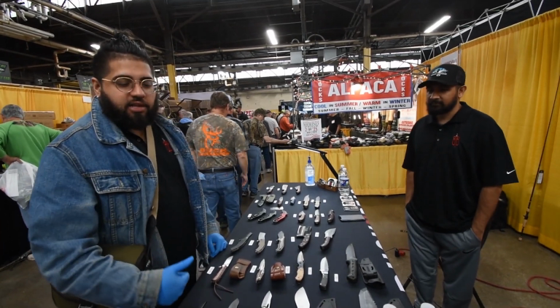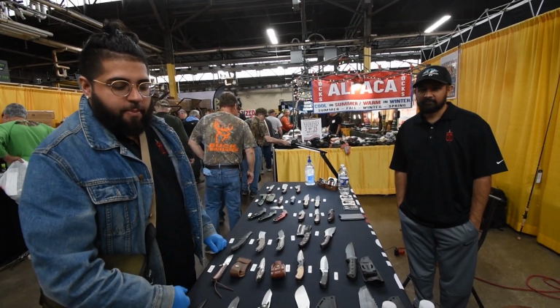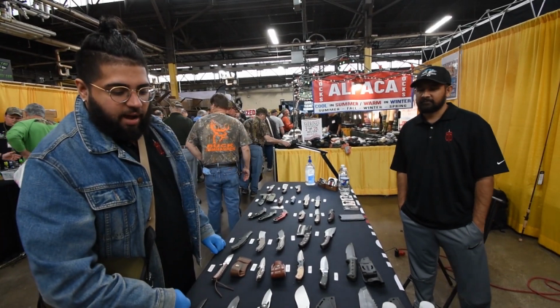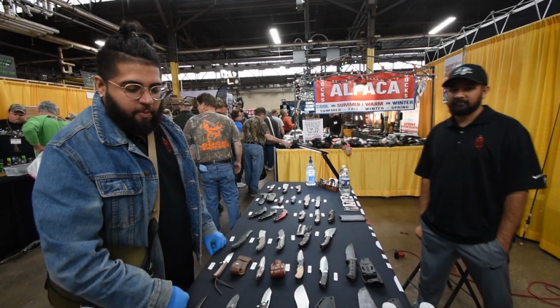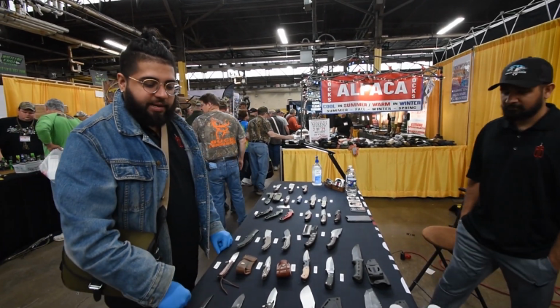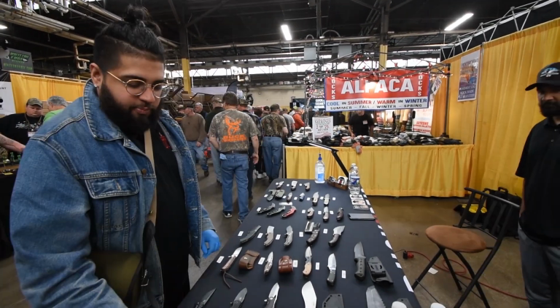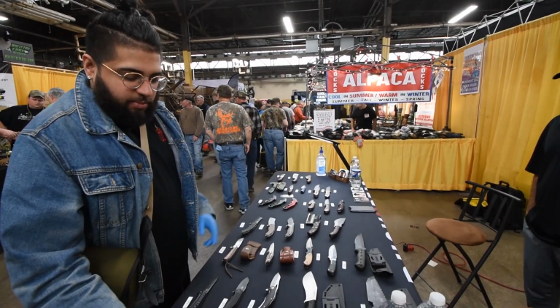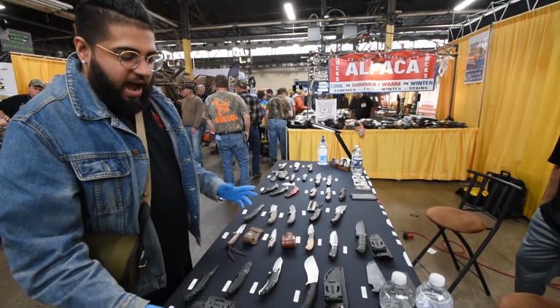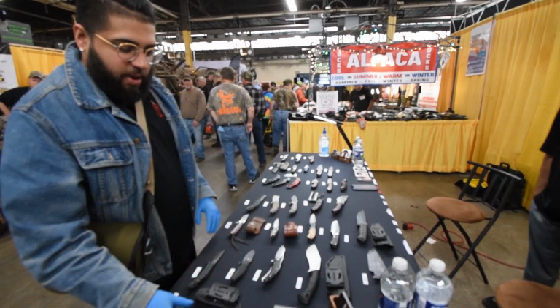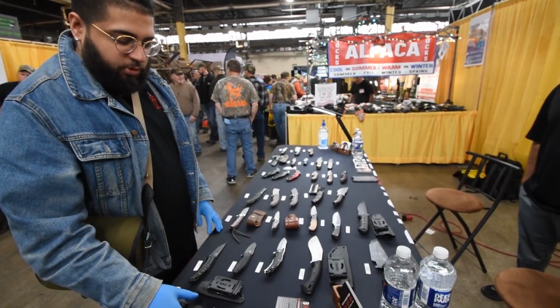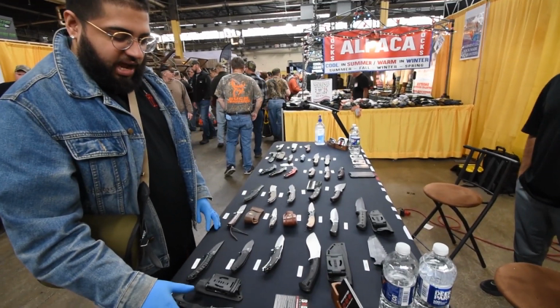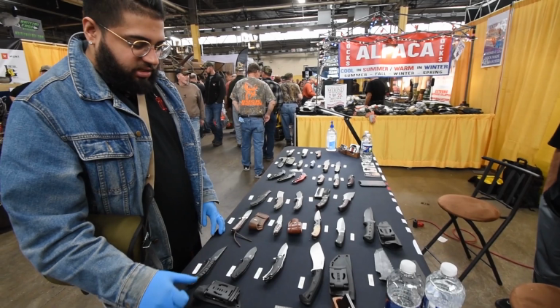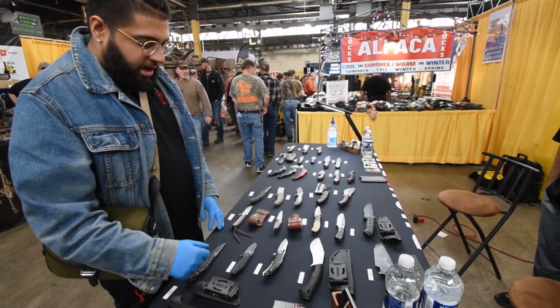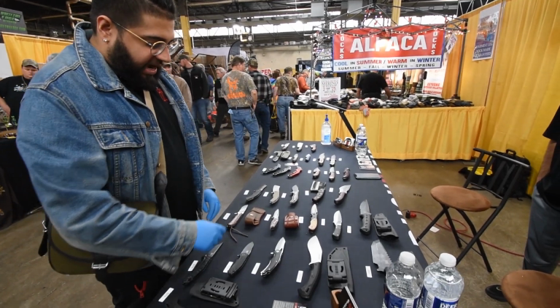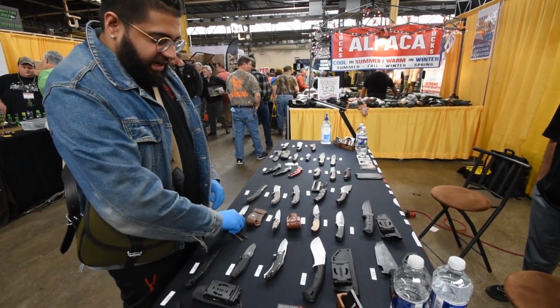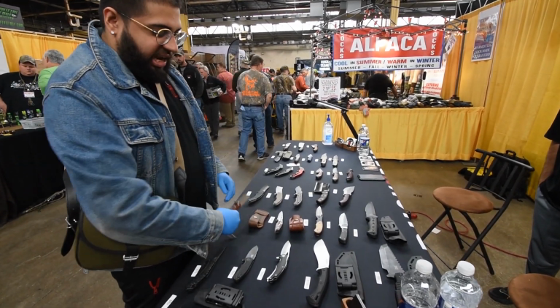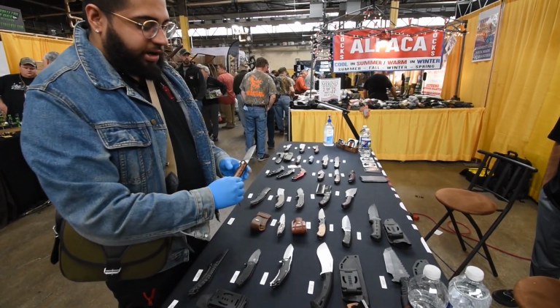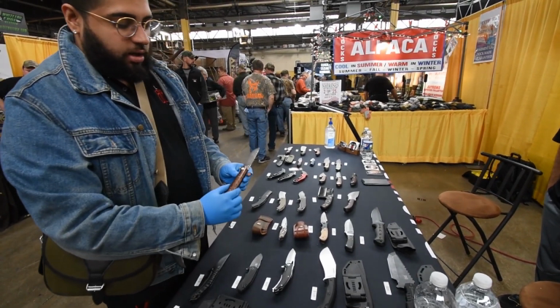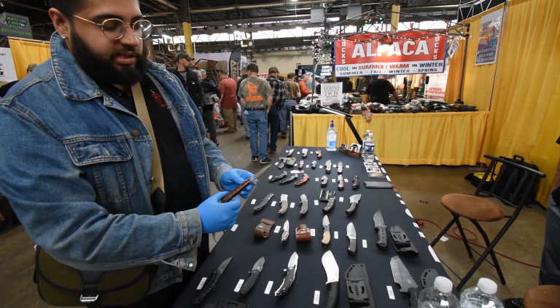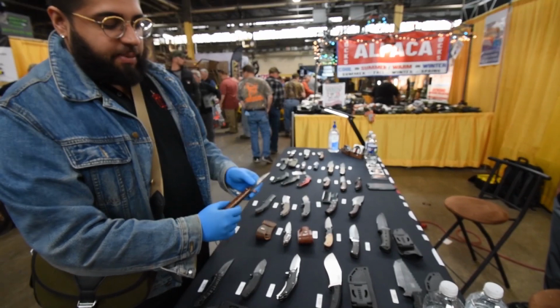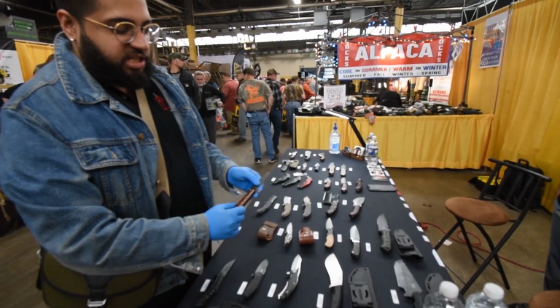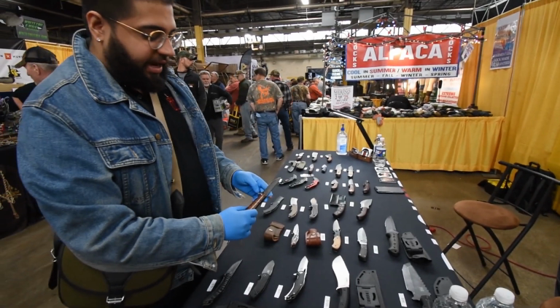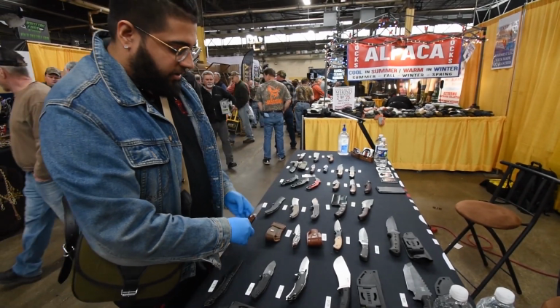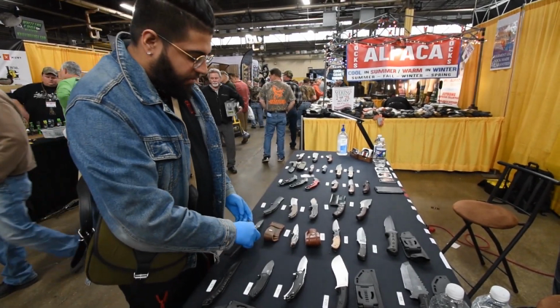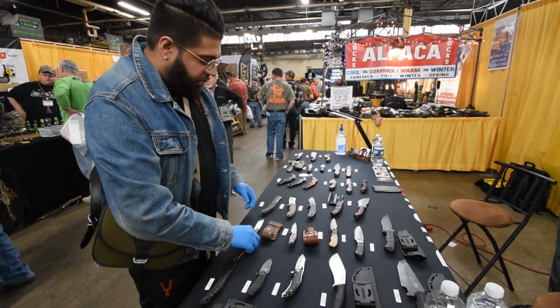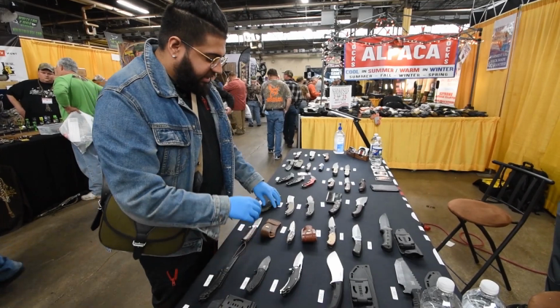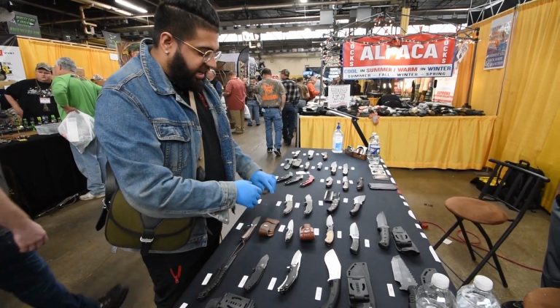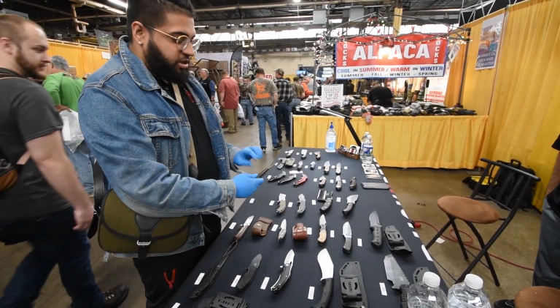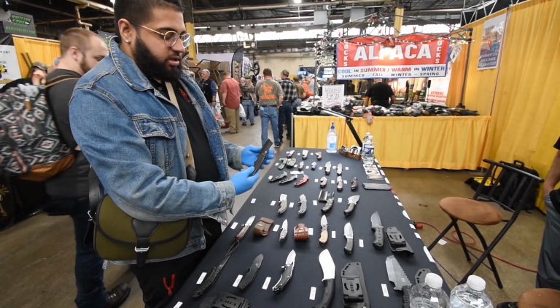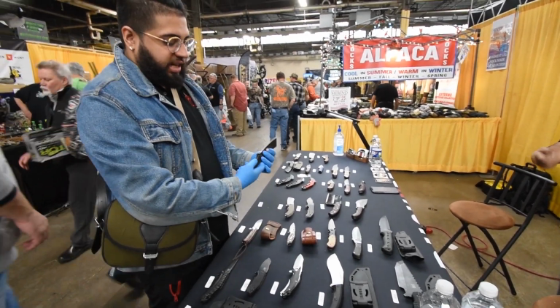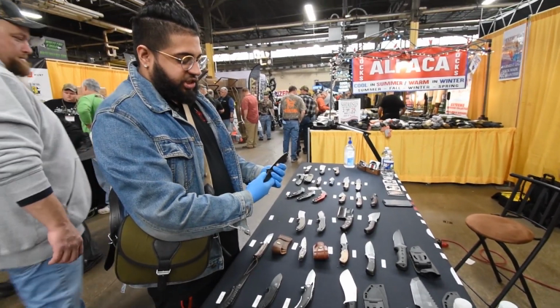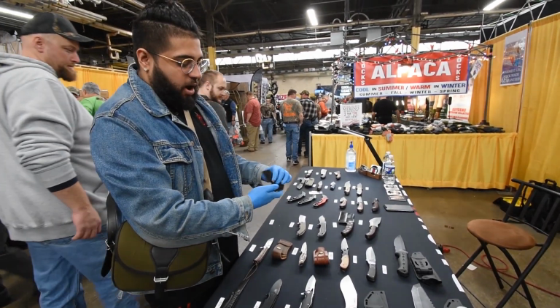How's it going, man? Ahmed from B&B Knives. We got some new knives, some new designs. We got the Snakewood with the Damascus Blade. We got the Cleavers — the new Cleavers that just came out.